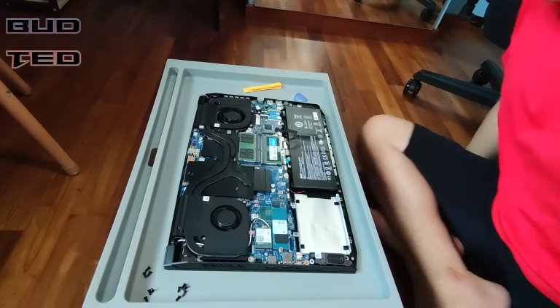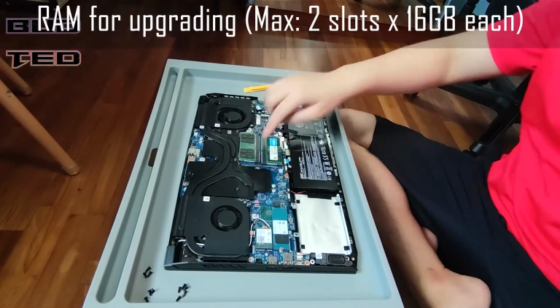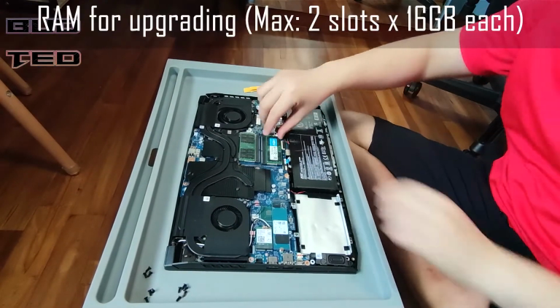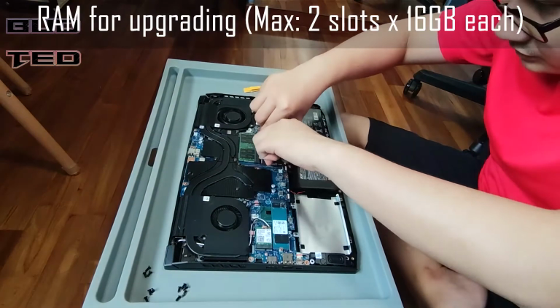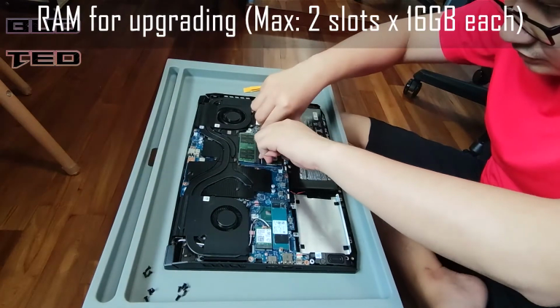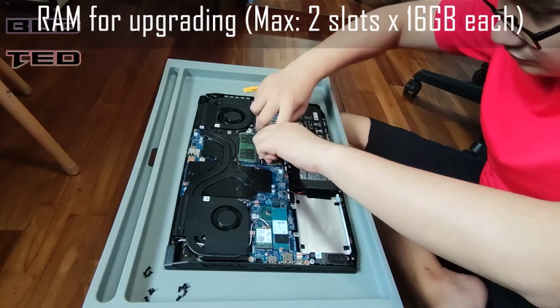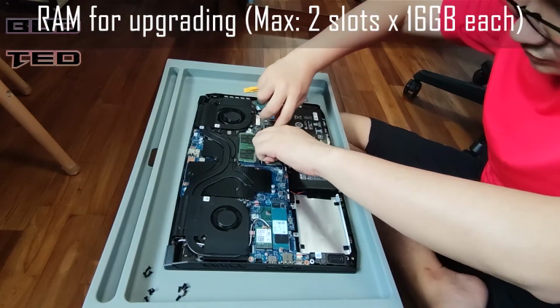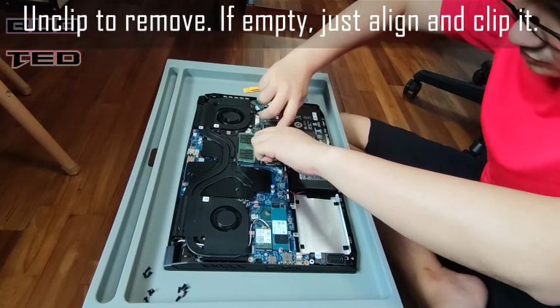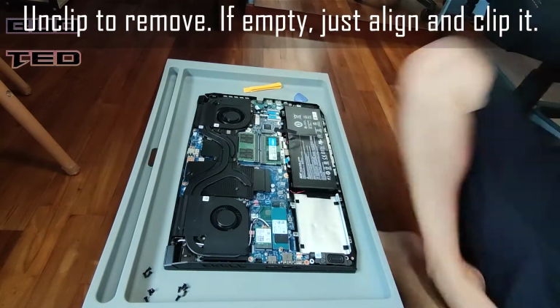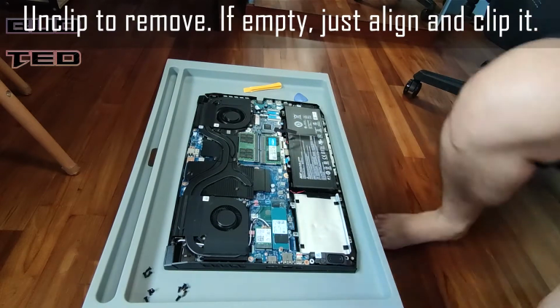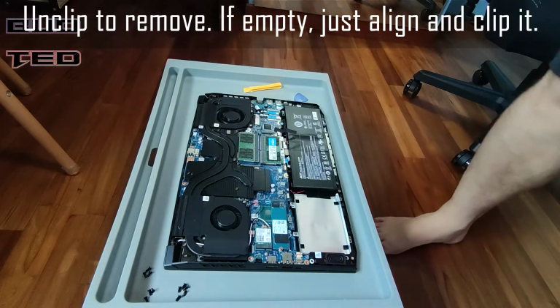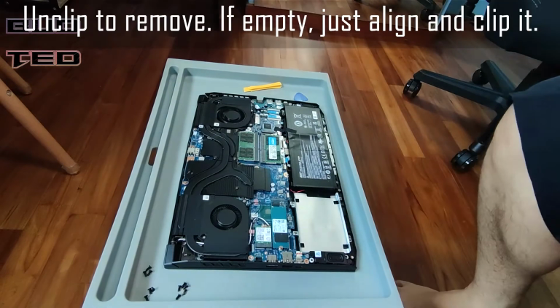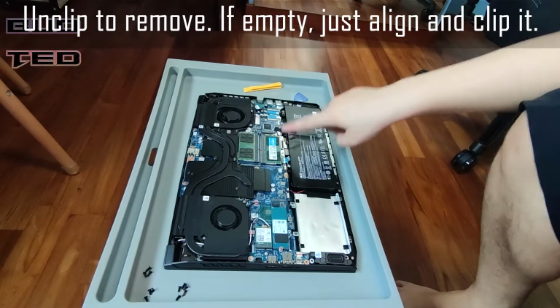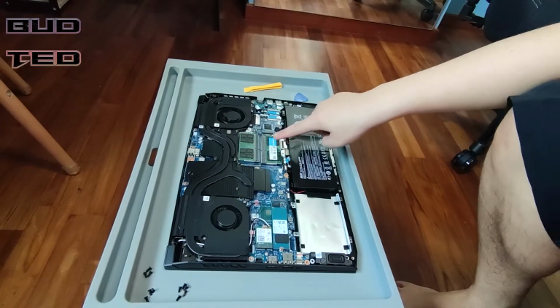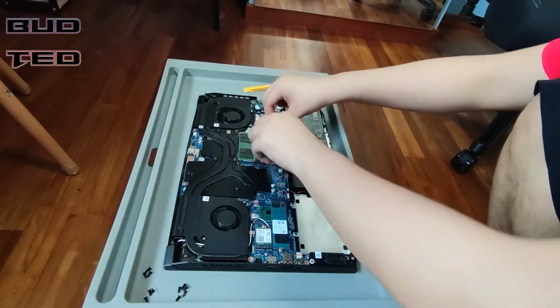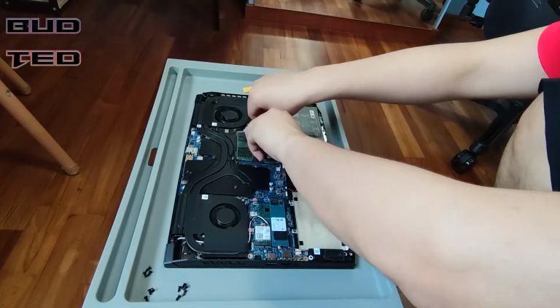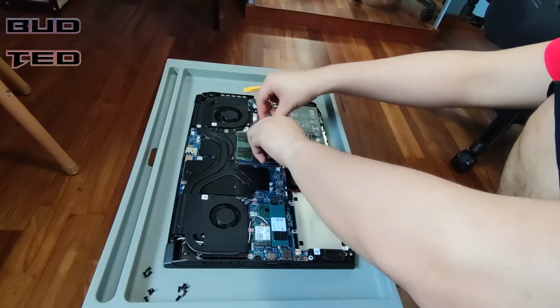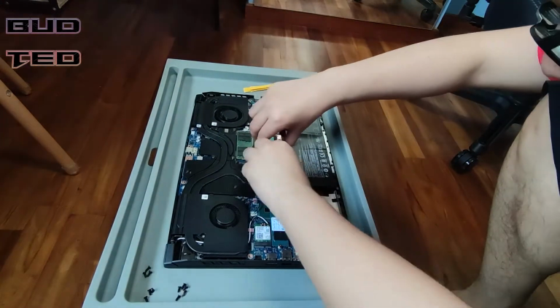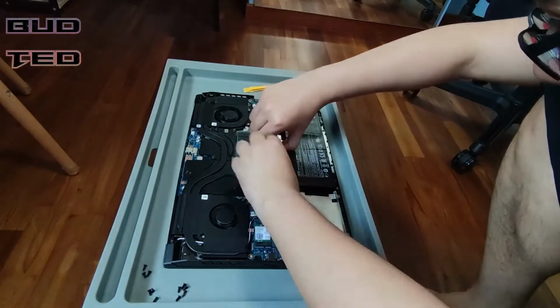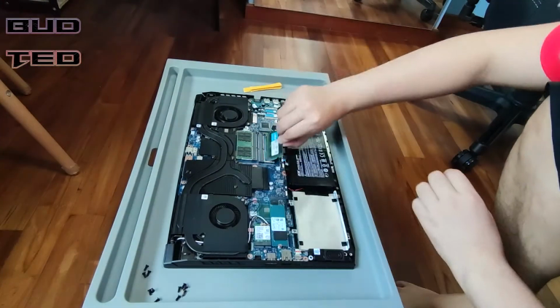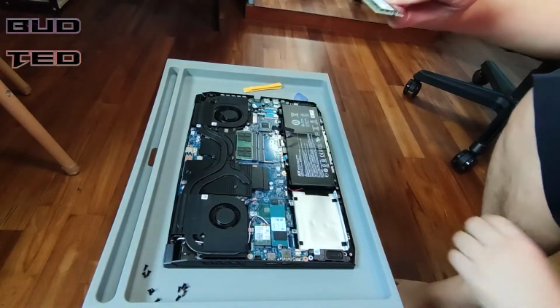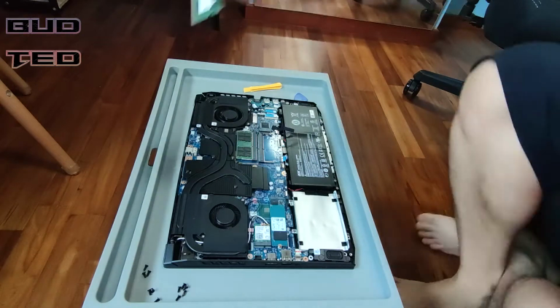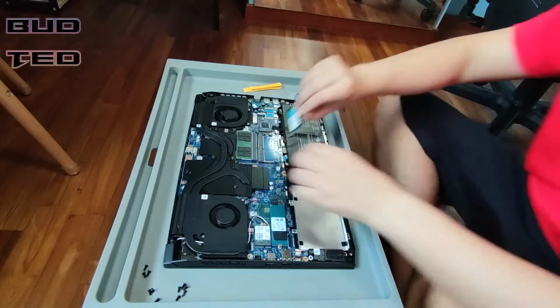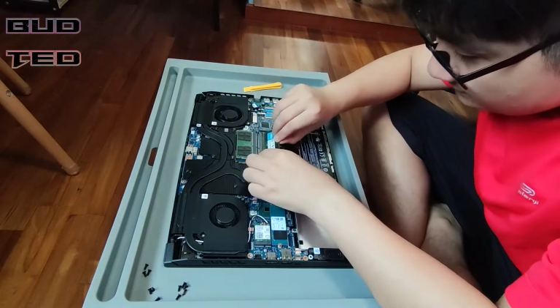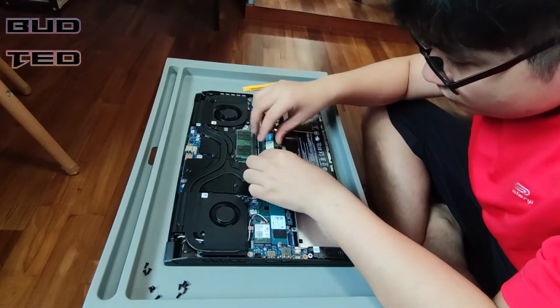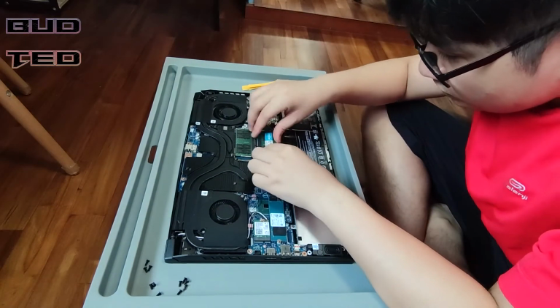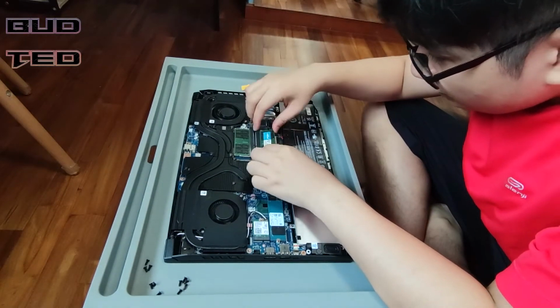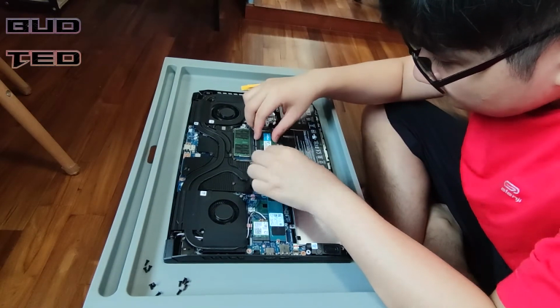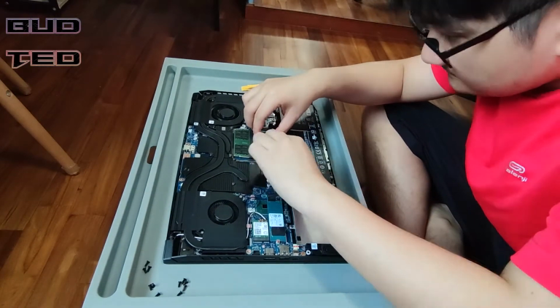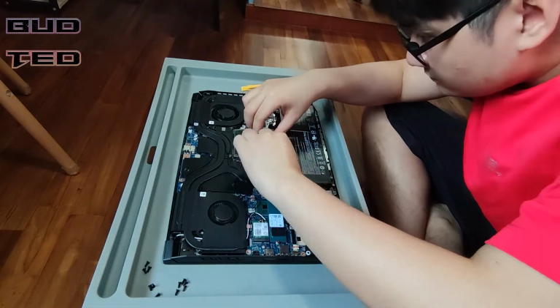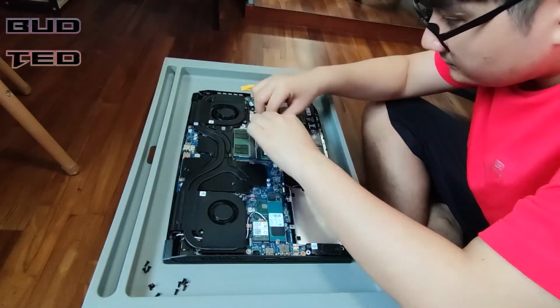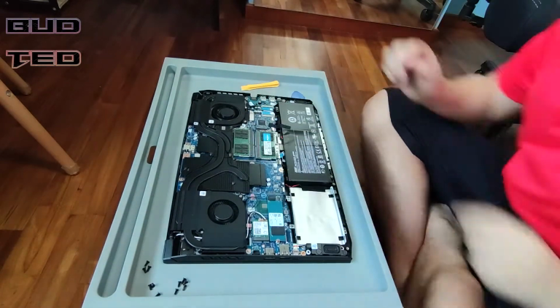There are a total of two memory slots available in this laptop, and we have put a maximum of 16GB RAM in each. So it will total up to 32GB RAM, which will definitely be more than enough to serve your gaming or video editing needs.